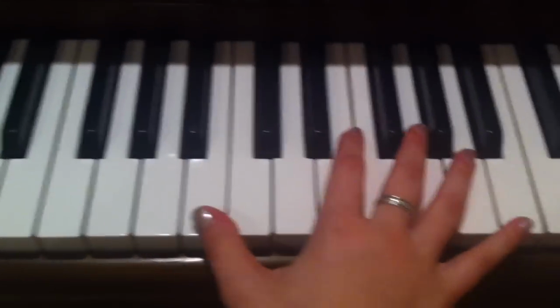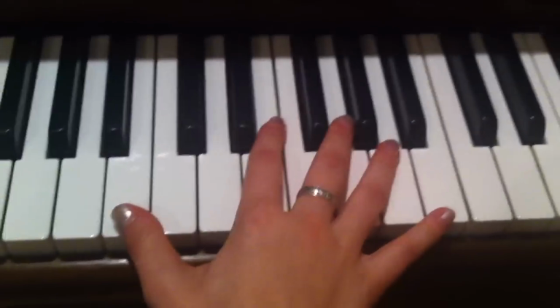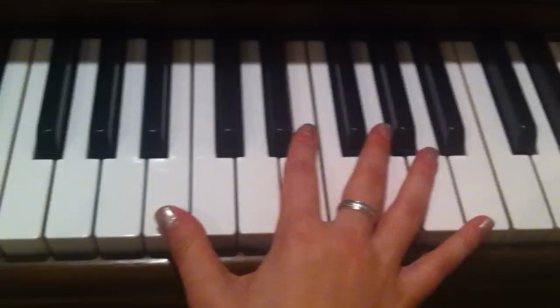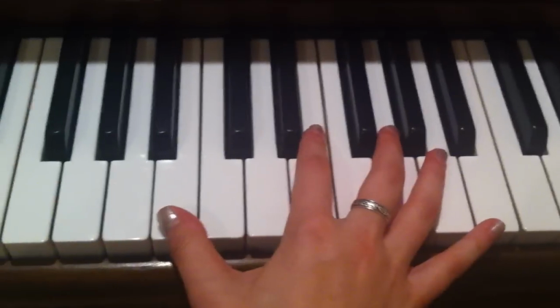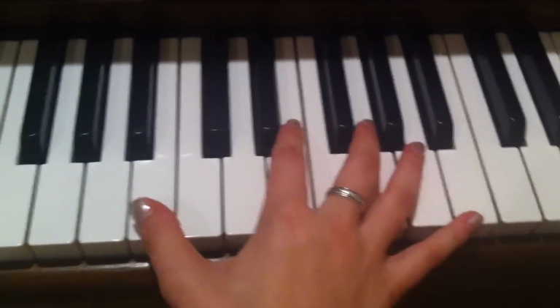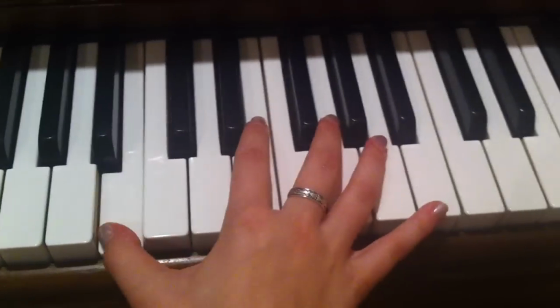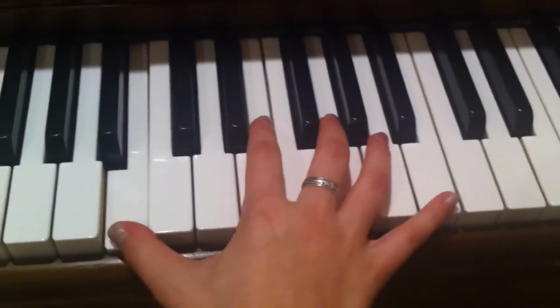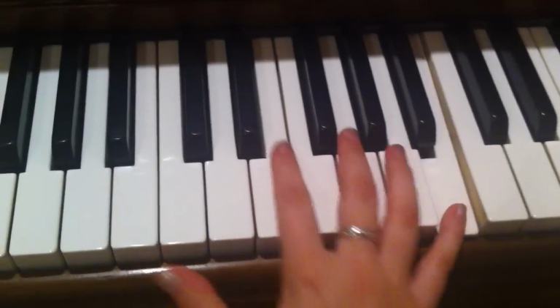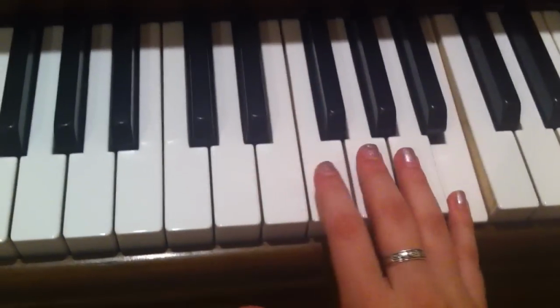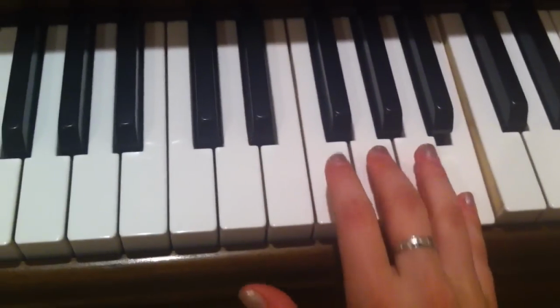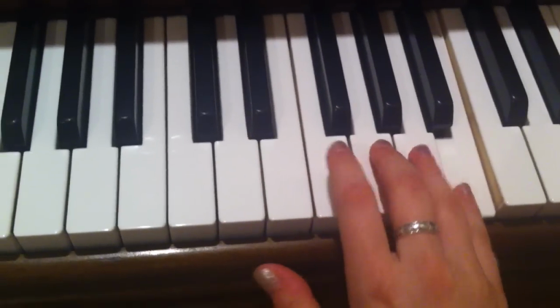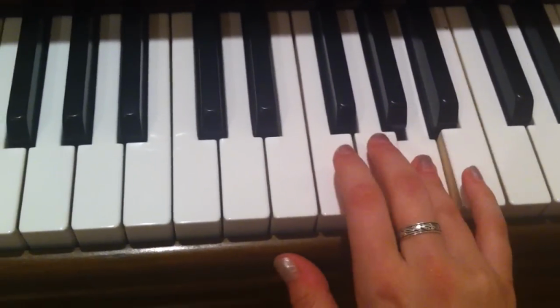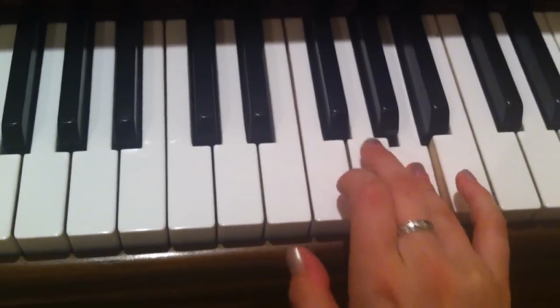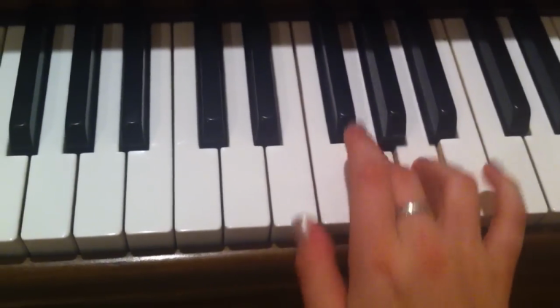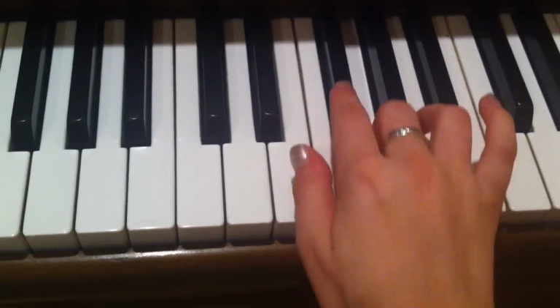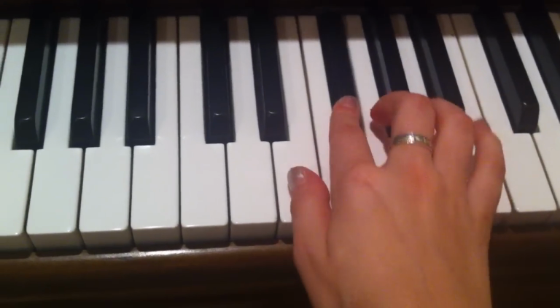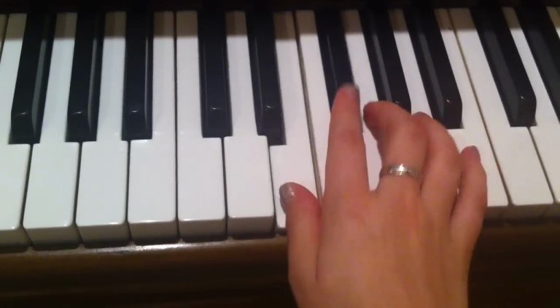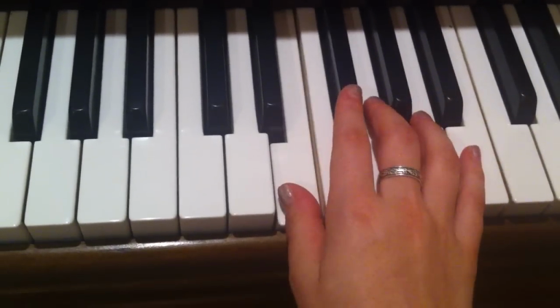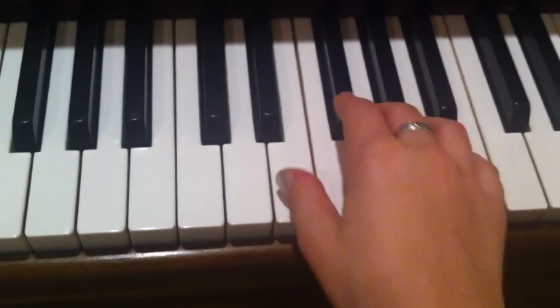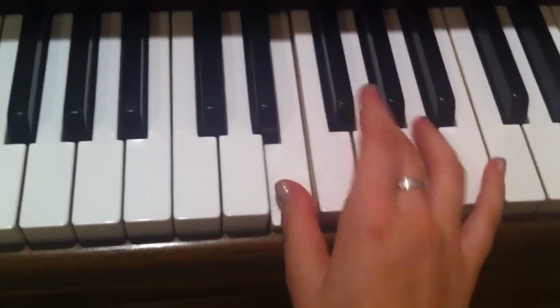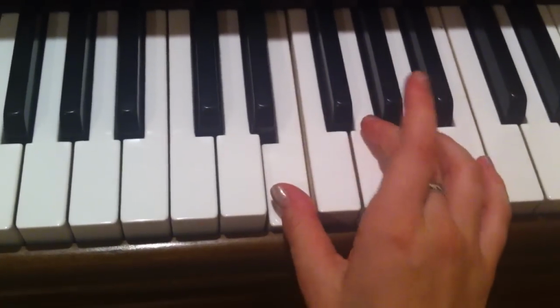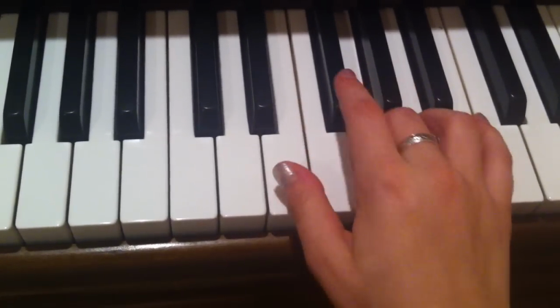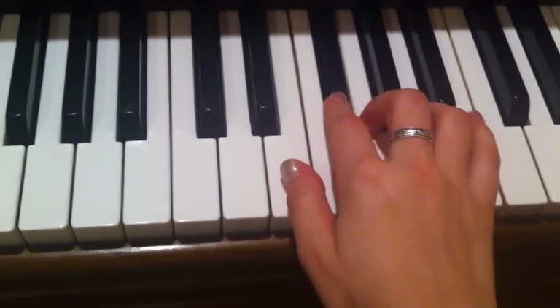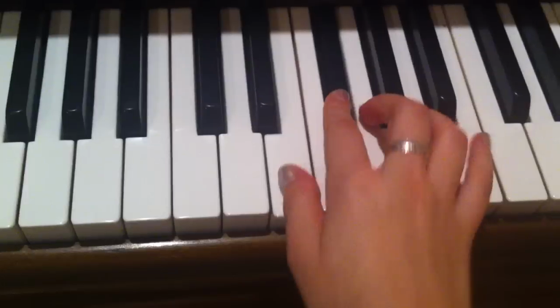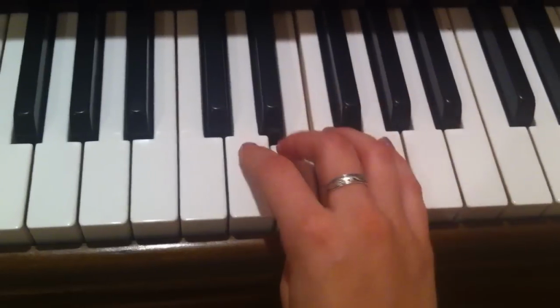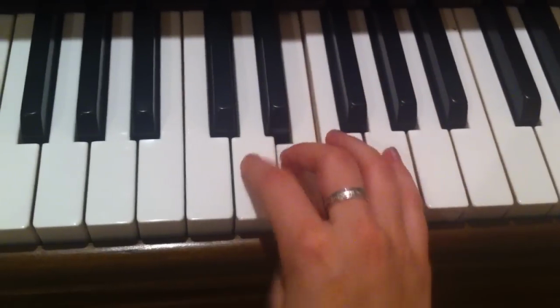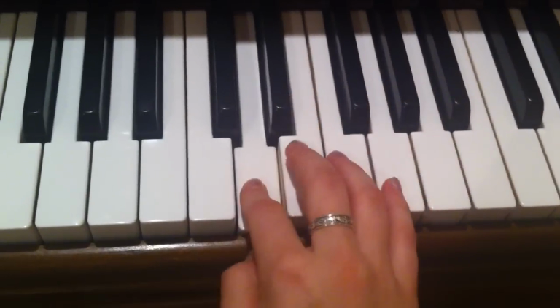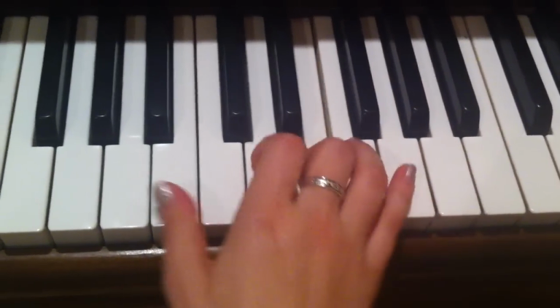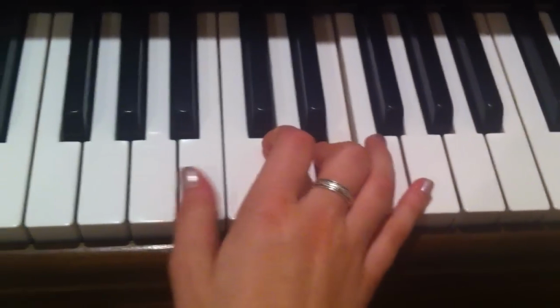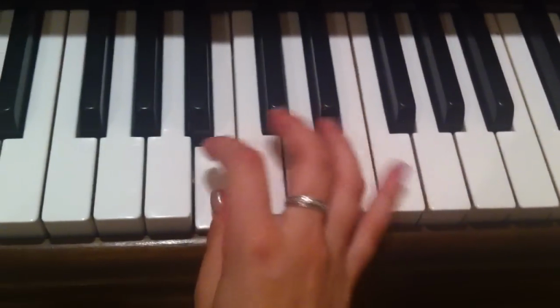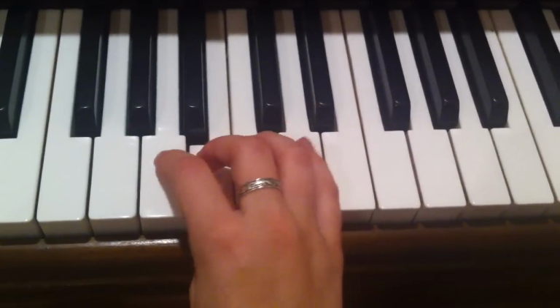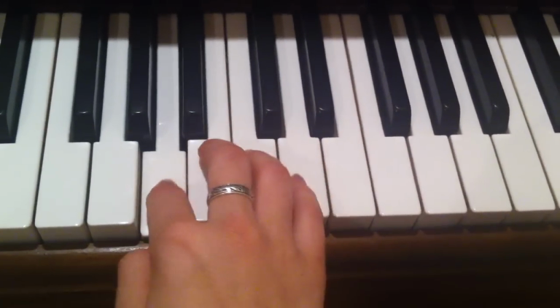So on the right hand it goes B, B, A, G, F sharp, E, E, G, F sharp, E, D, E, B, A.